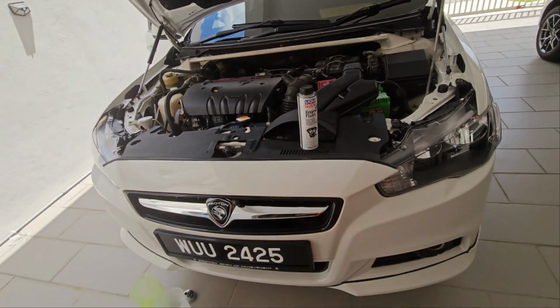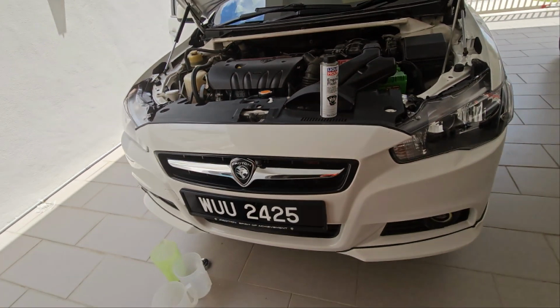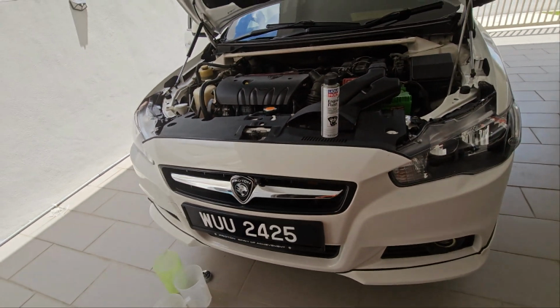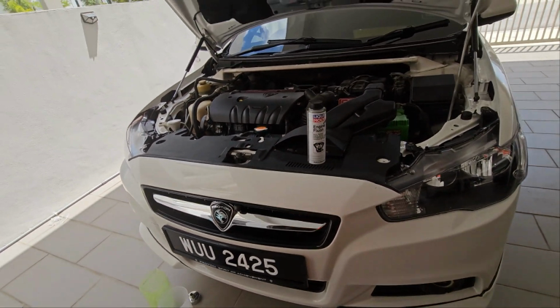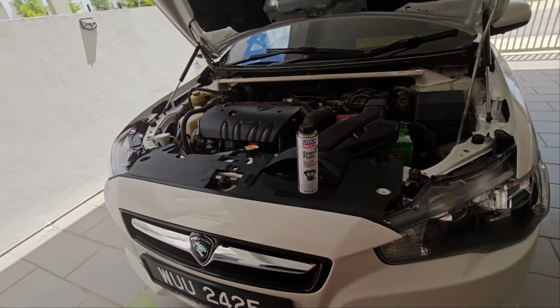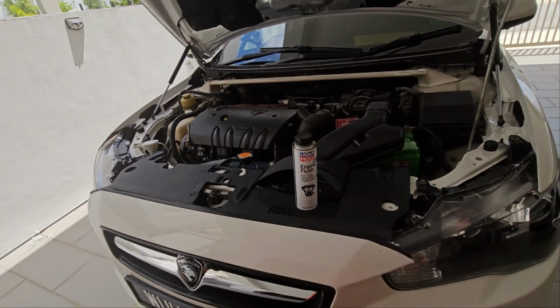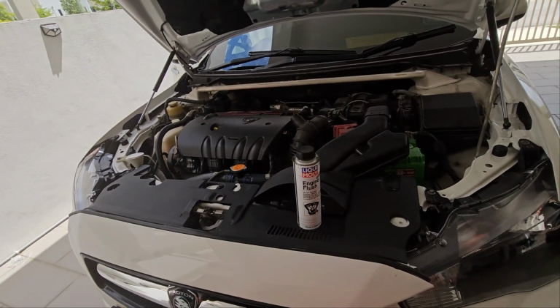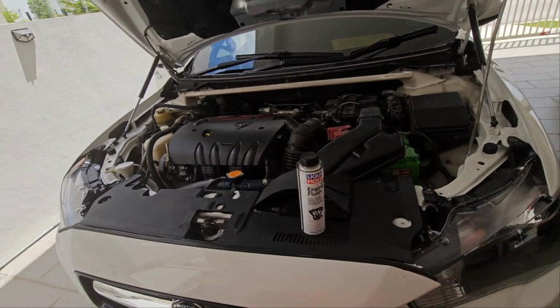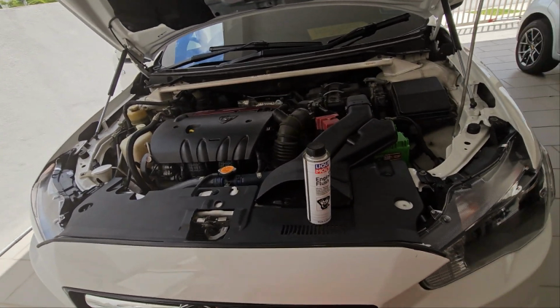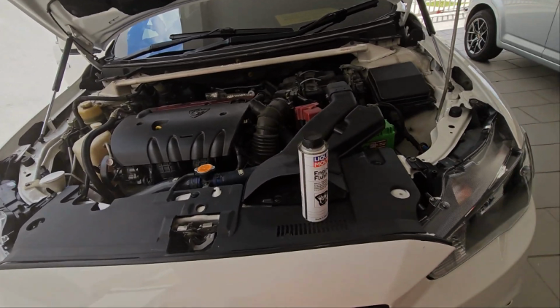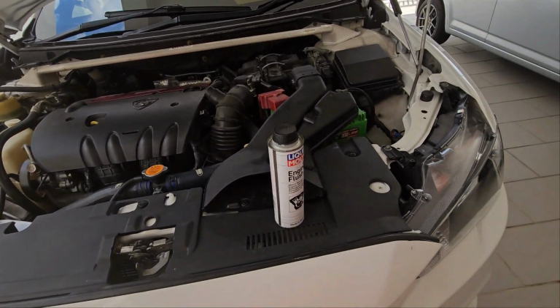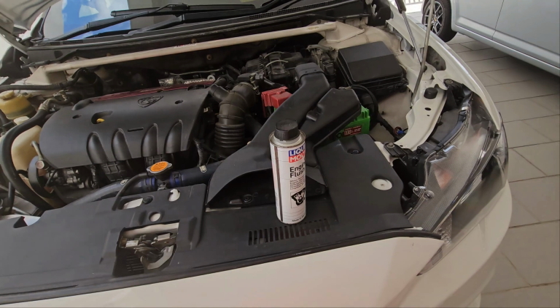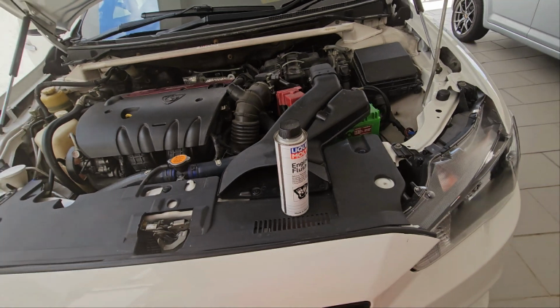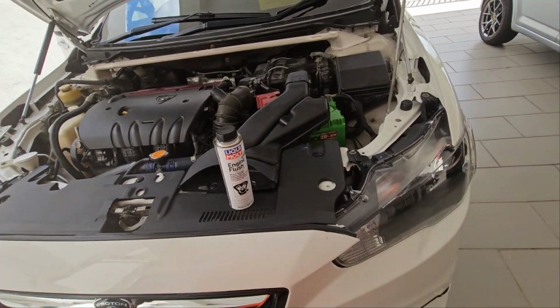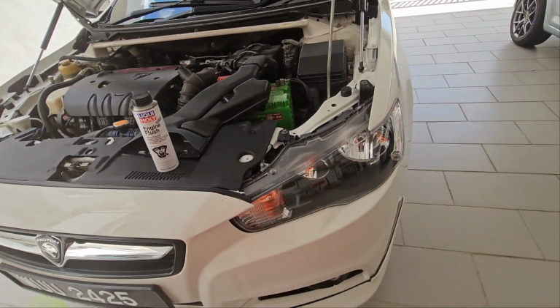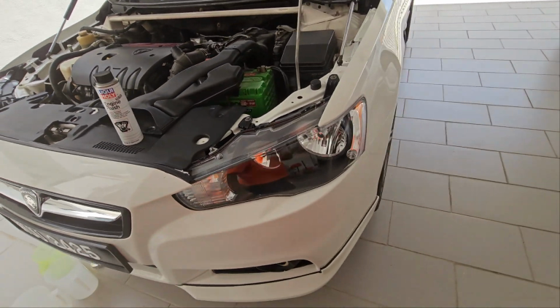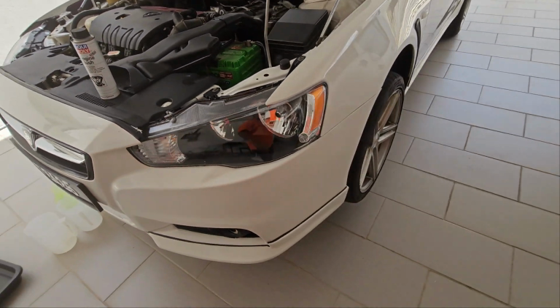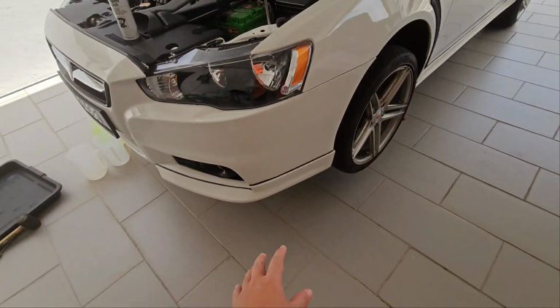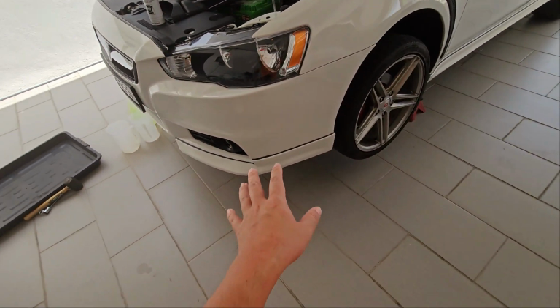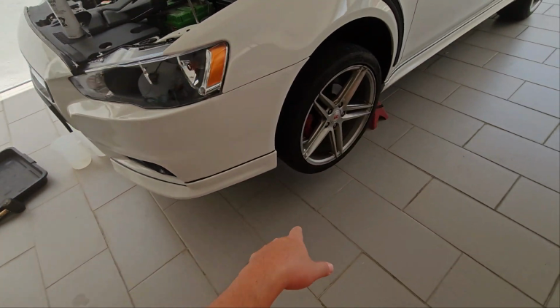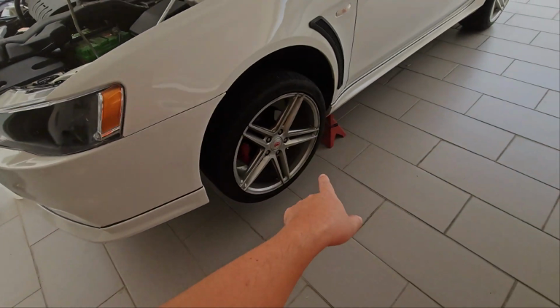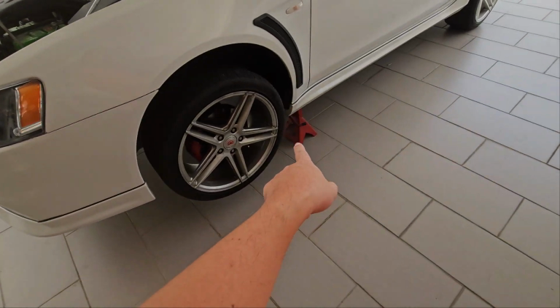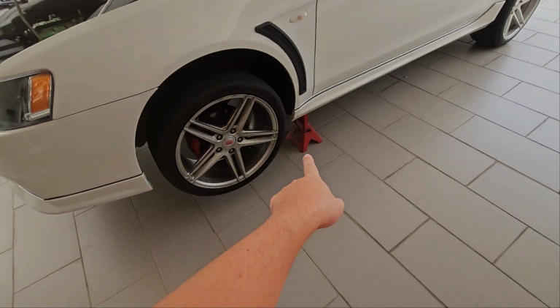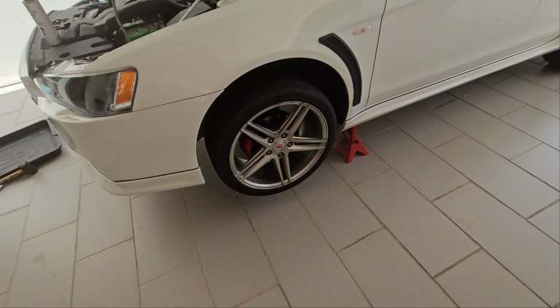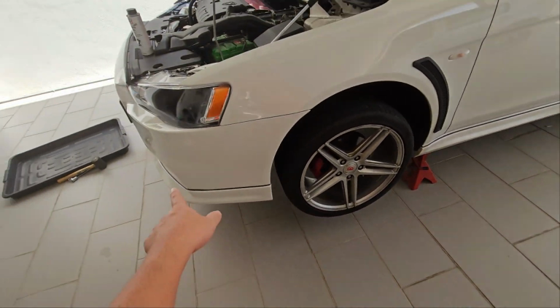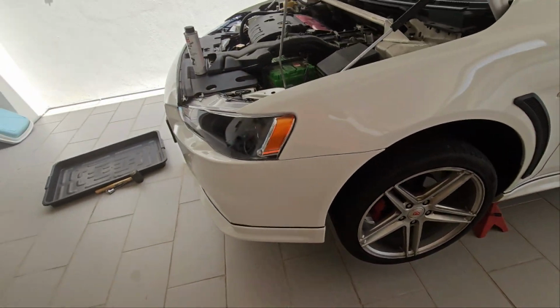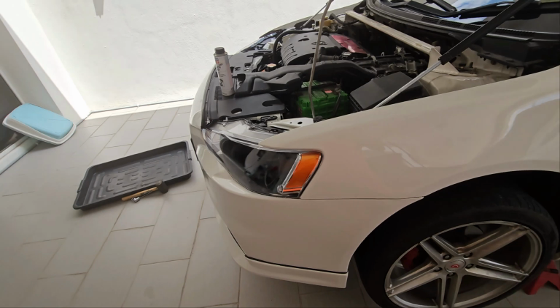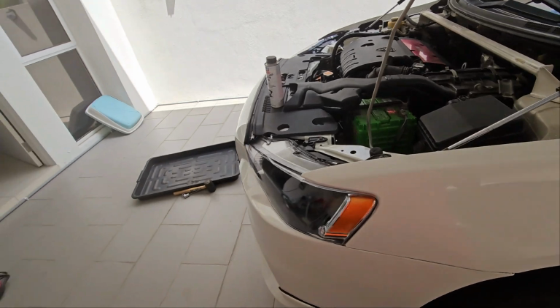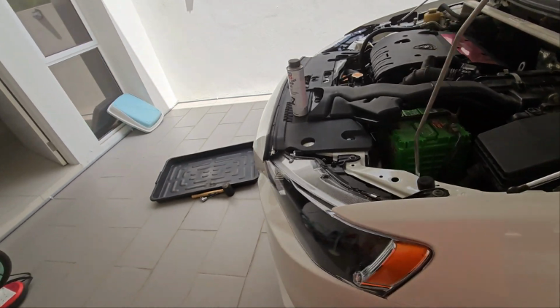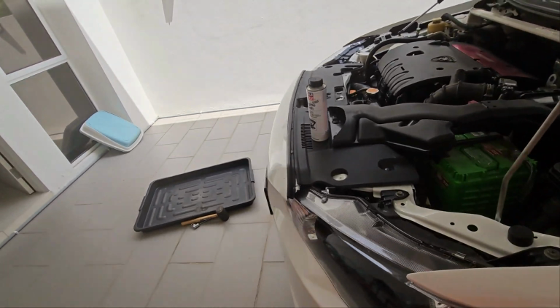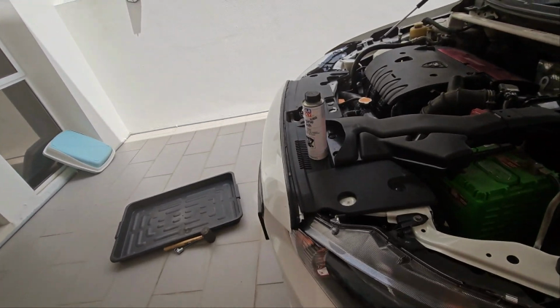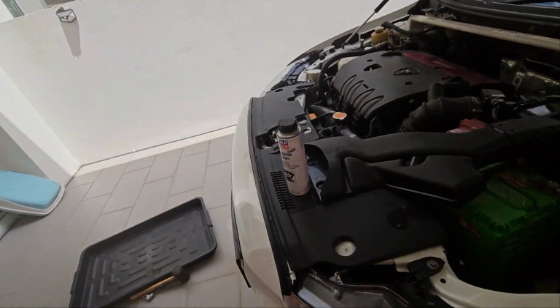First off, we will drain the engine oil first. To do that we will jack the car up and make sure it's on jack stands, and let's do the draining.